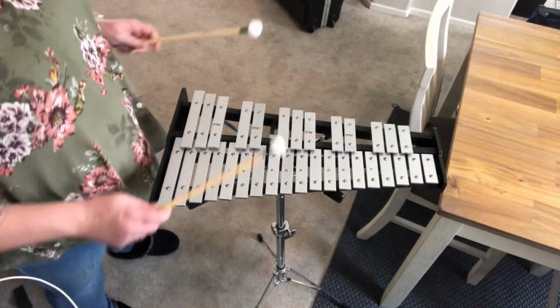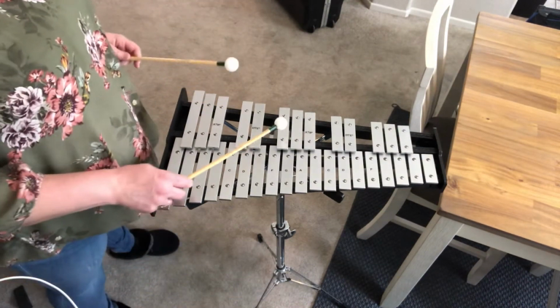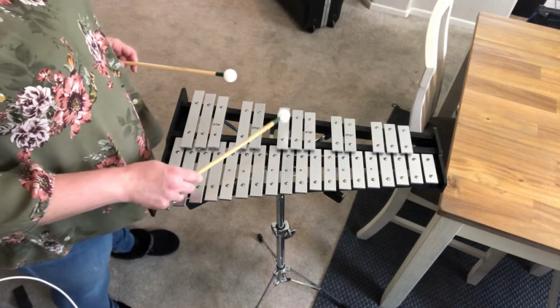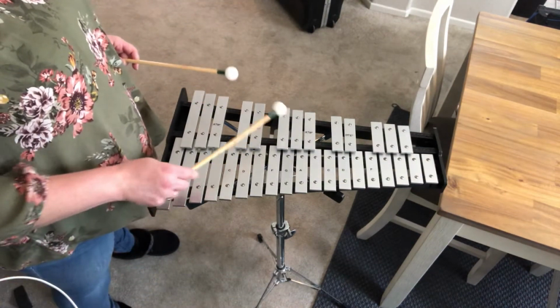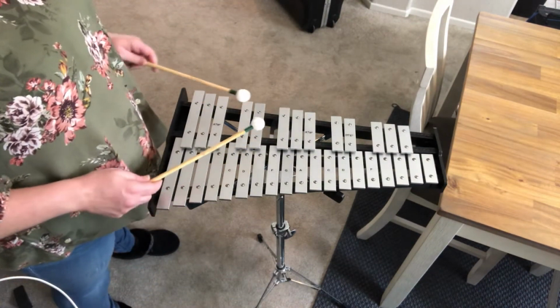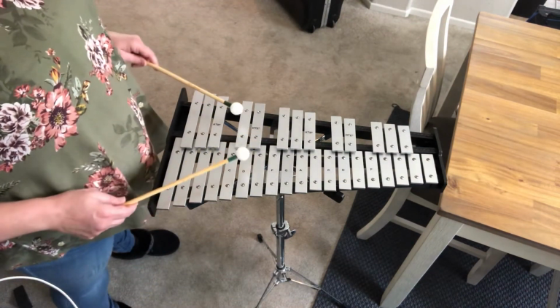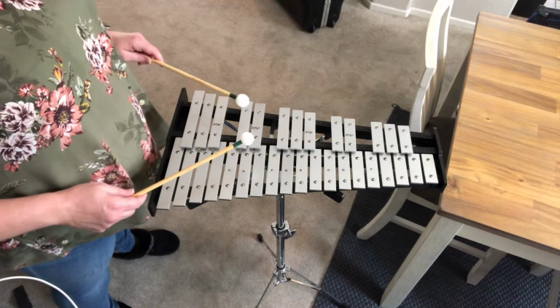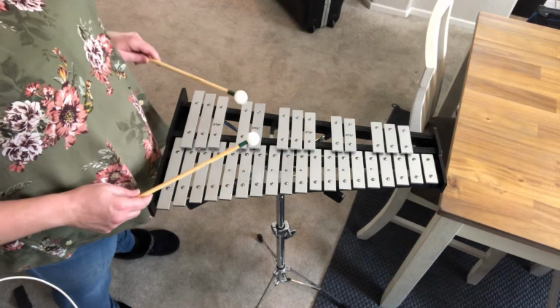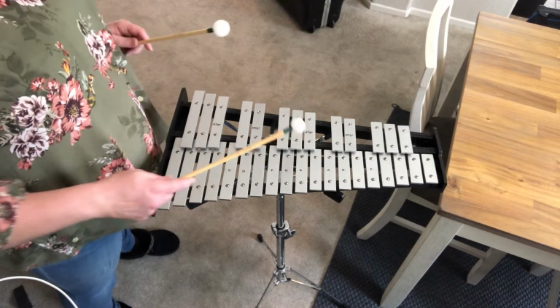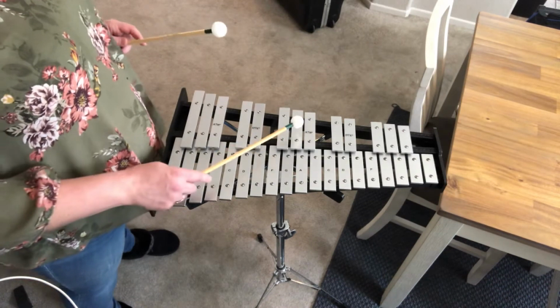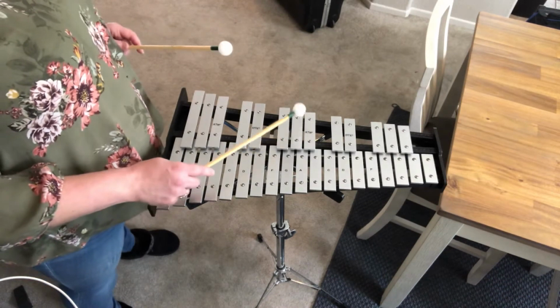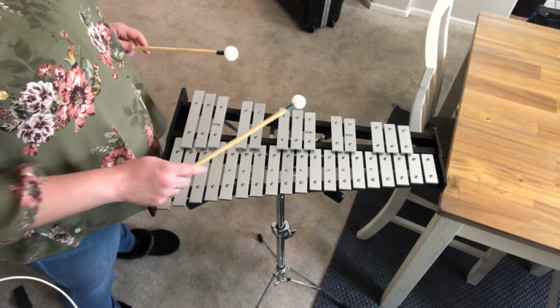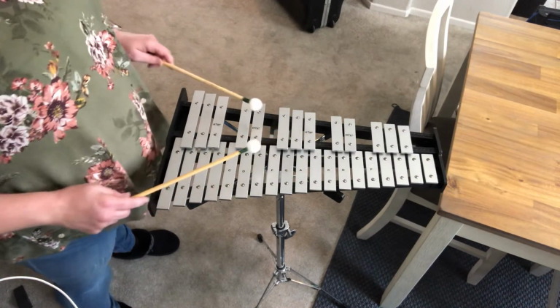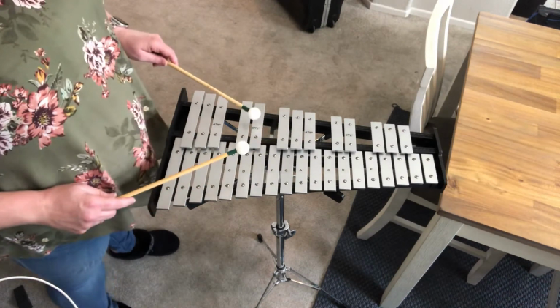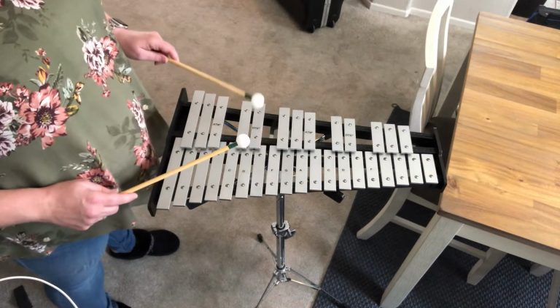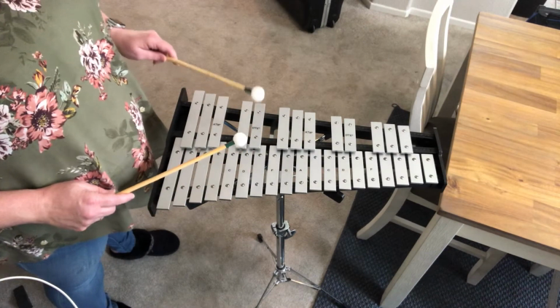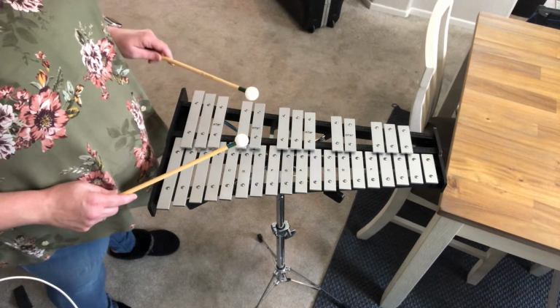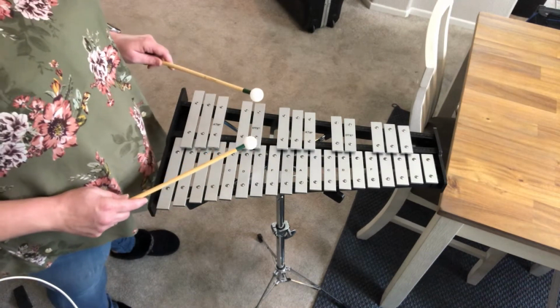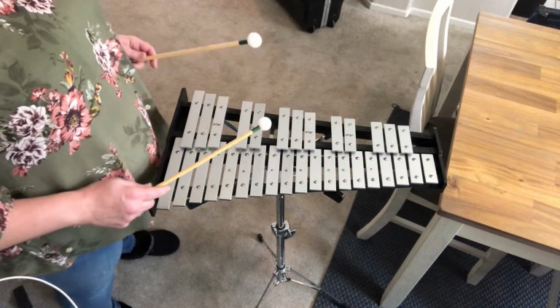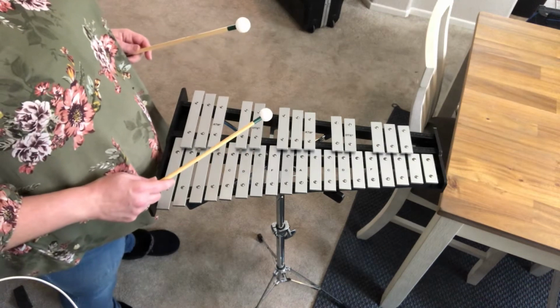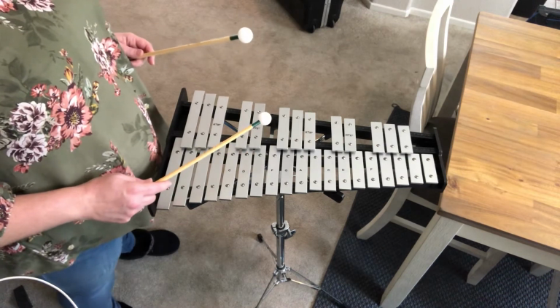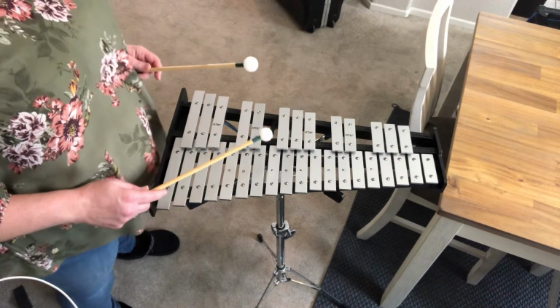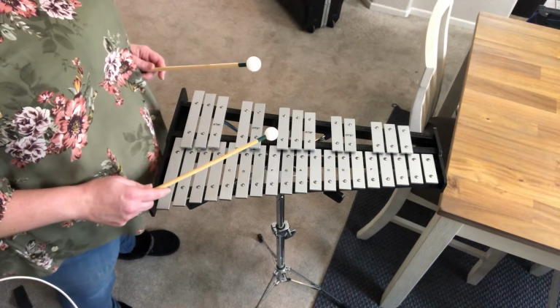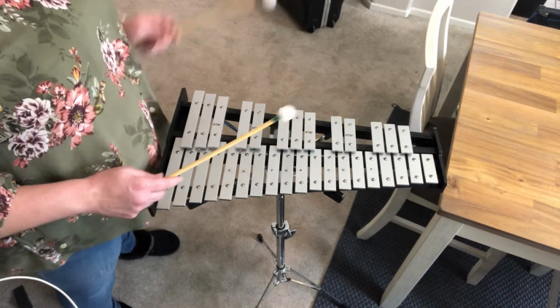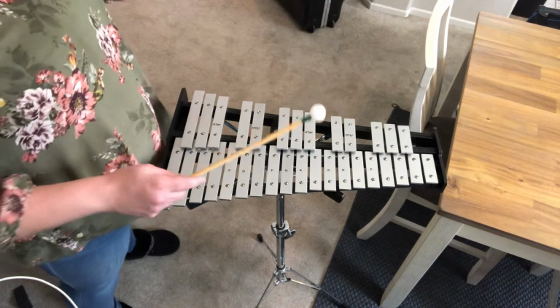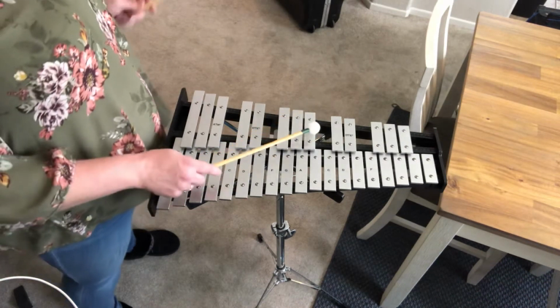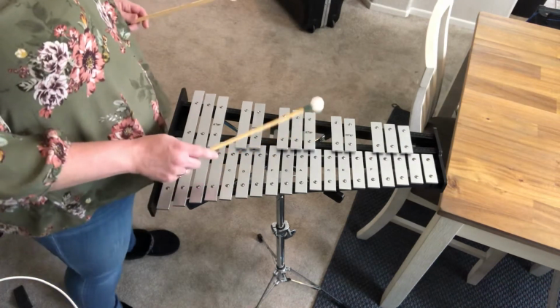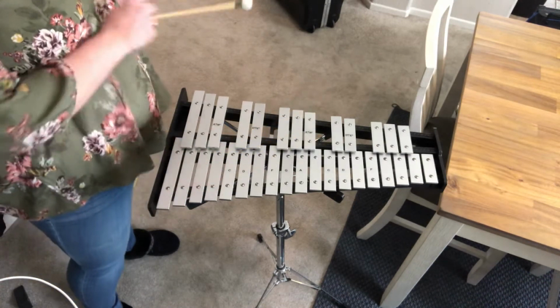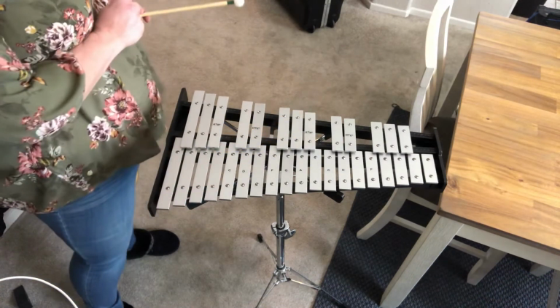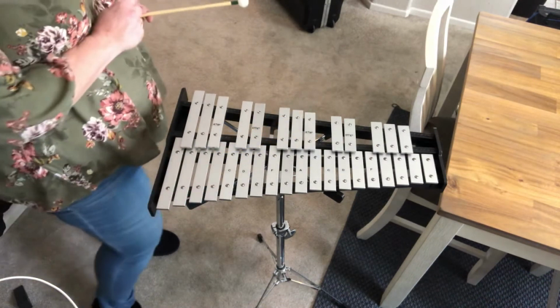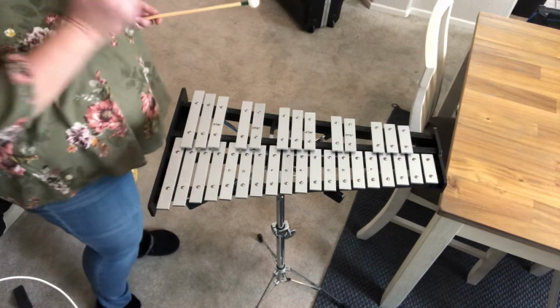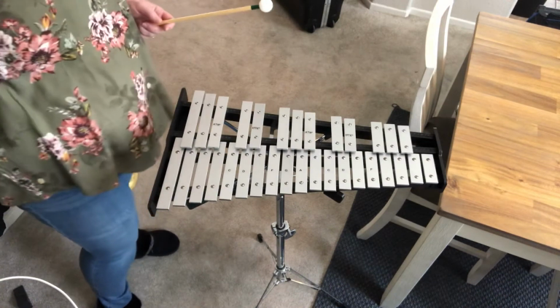So it's got an F sharp, a C sharp, a G sharp, a D sharp, and an A sharp. Oh, that's tricky — not really, it's B flat! So A sharp and B flat are the same.